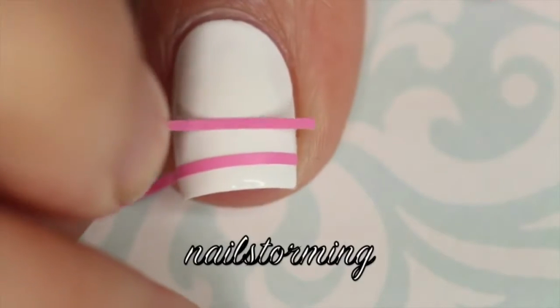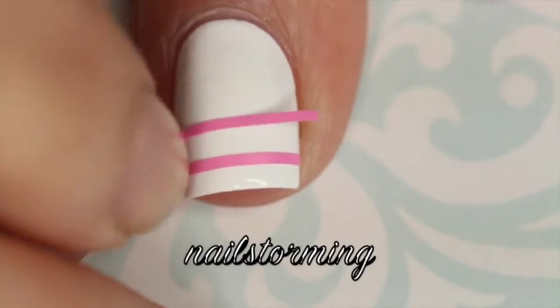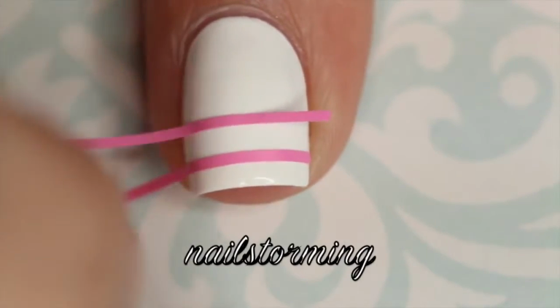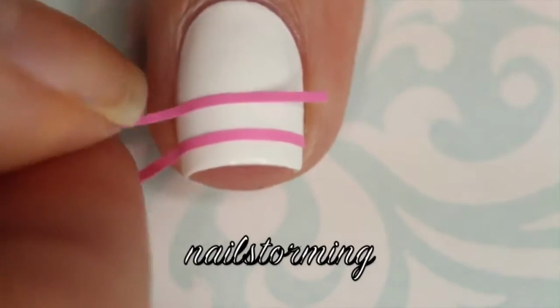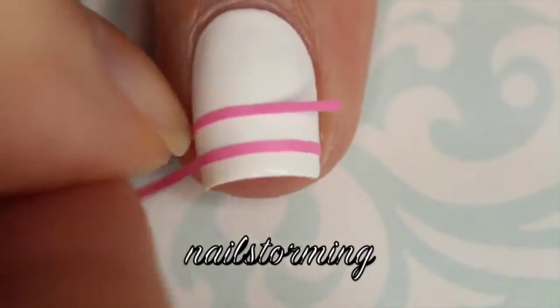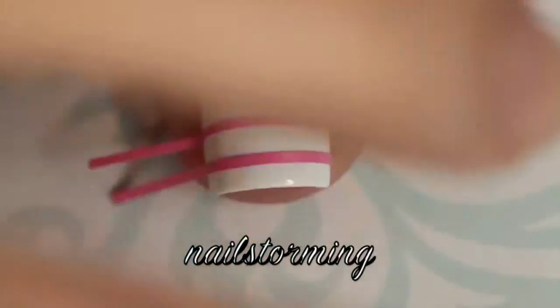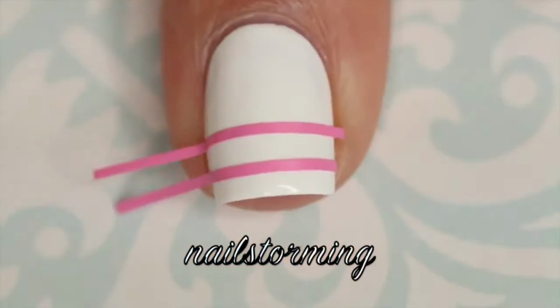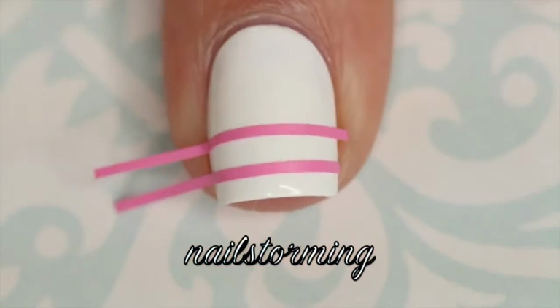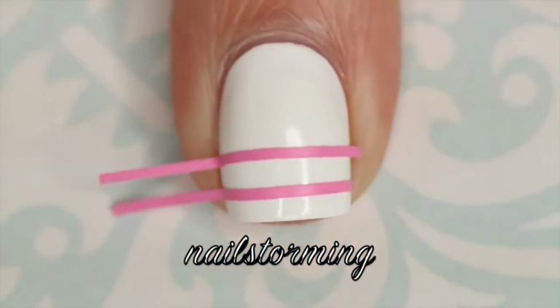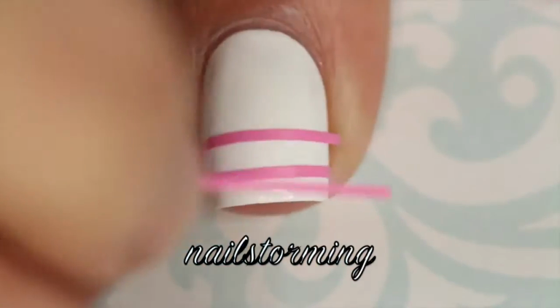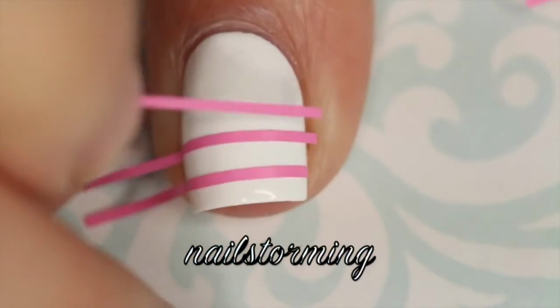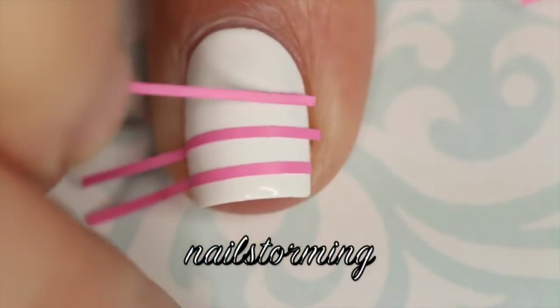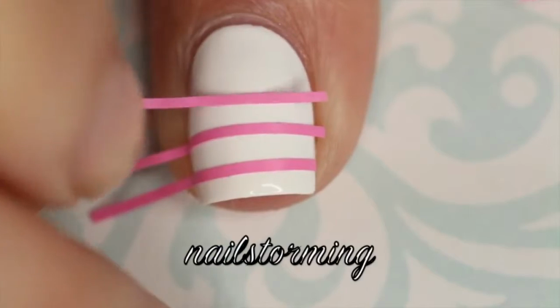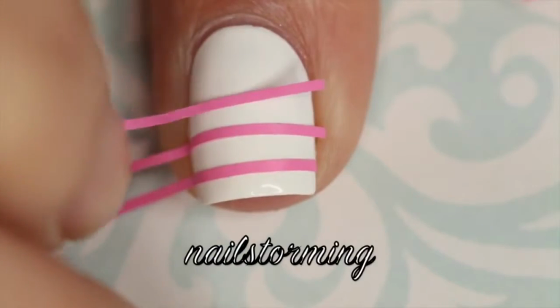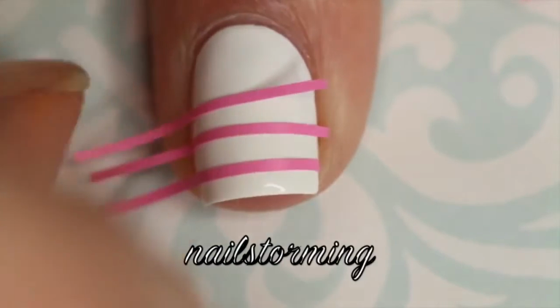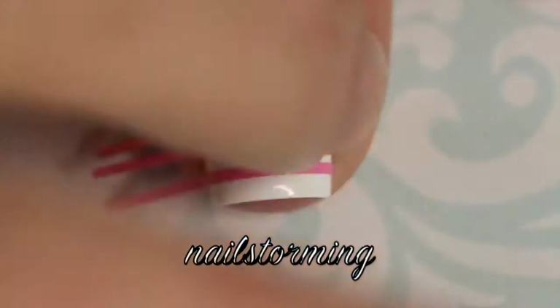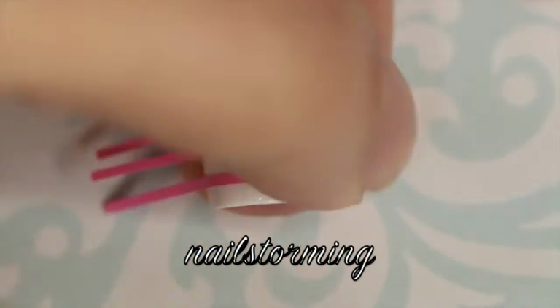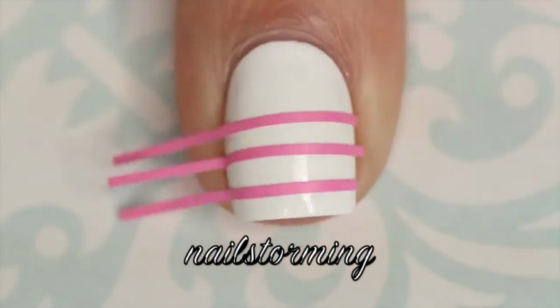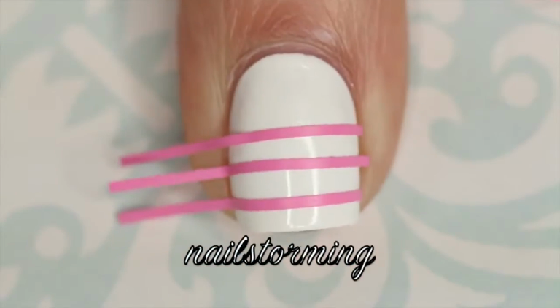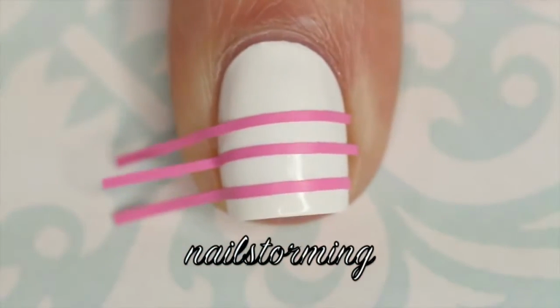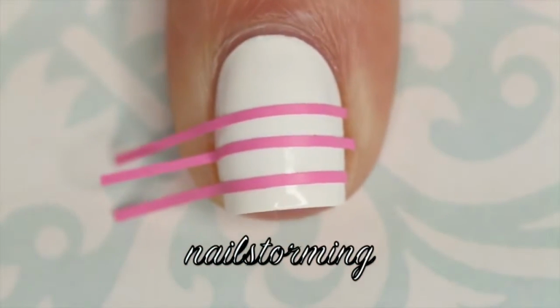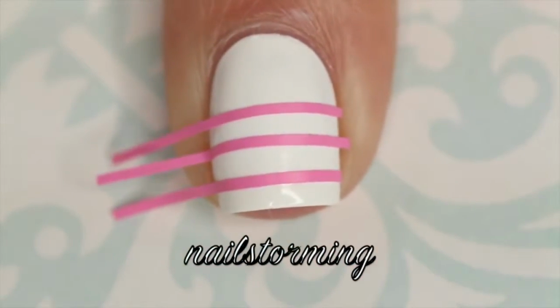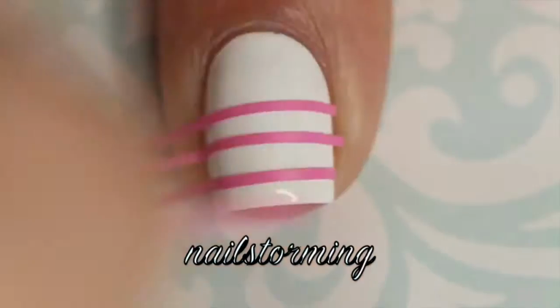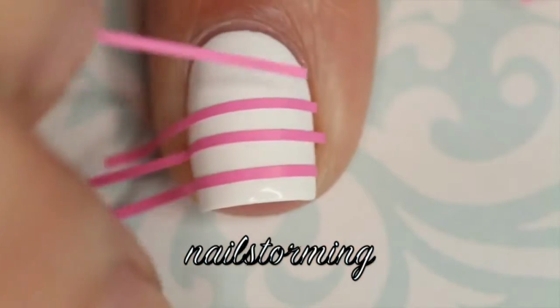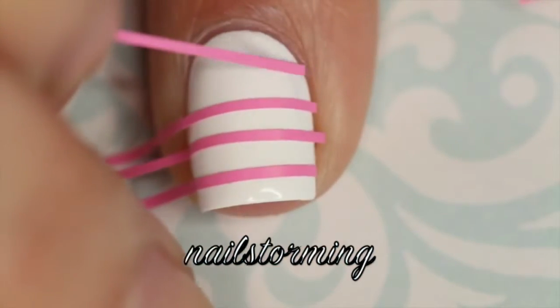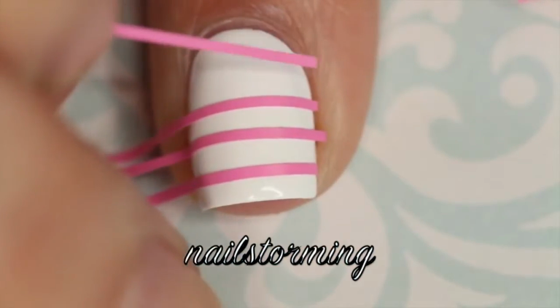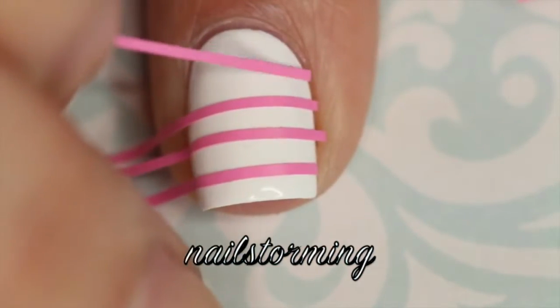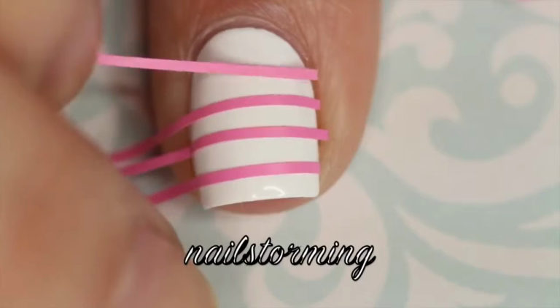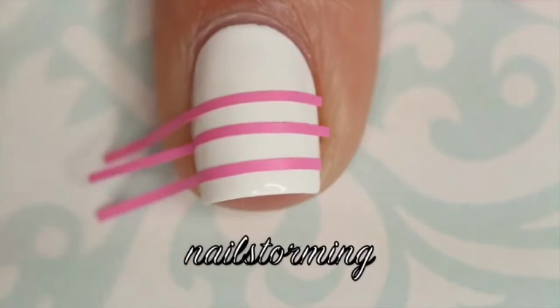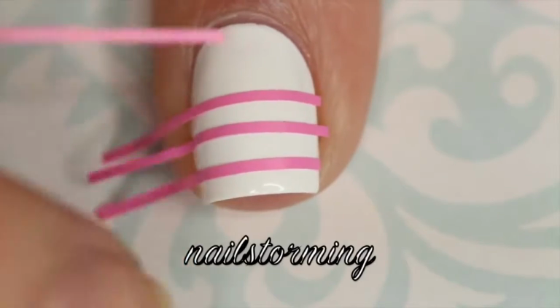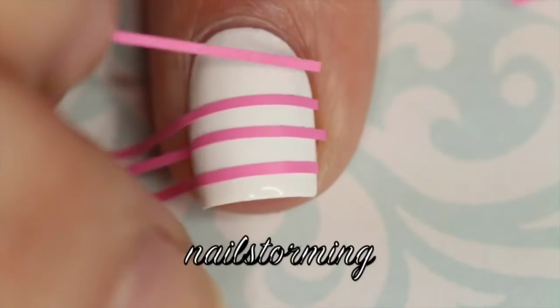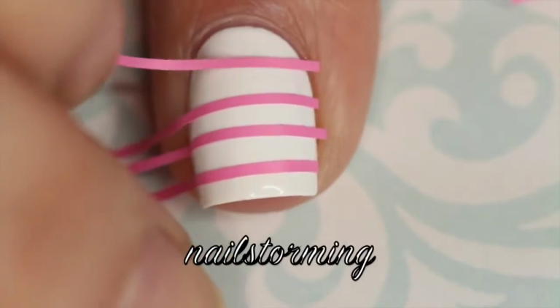When you top coat before using vinyls or tape or anything like that, you're basically making all of the layers of nail polish dry all the way through so that you don't have to wait hours and hours for it to really fully cure.